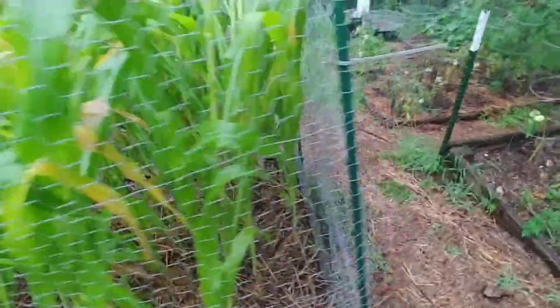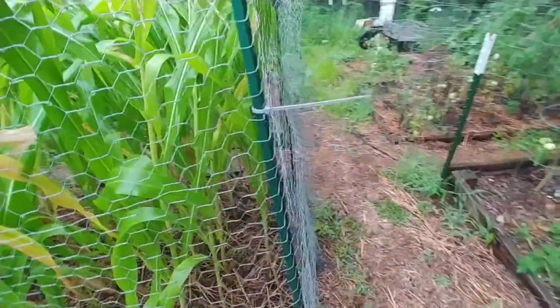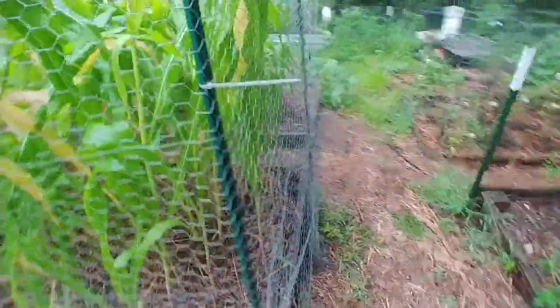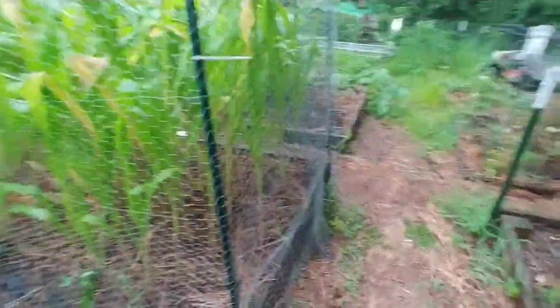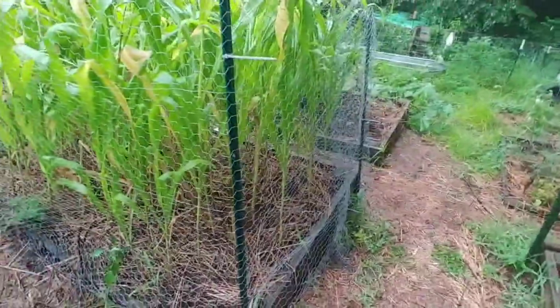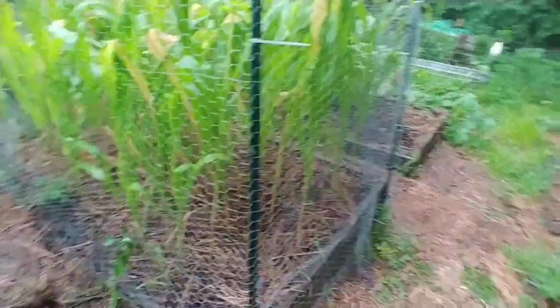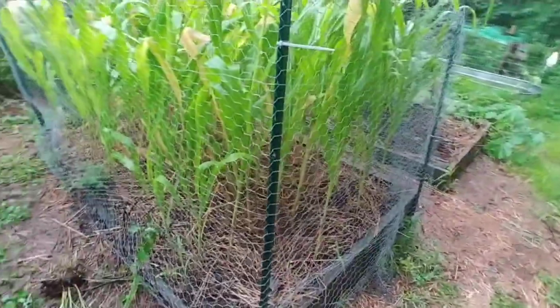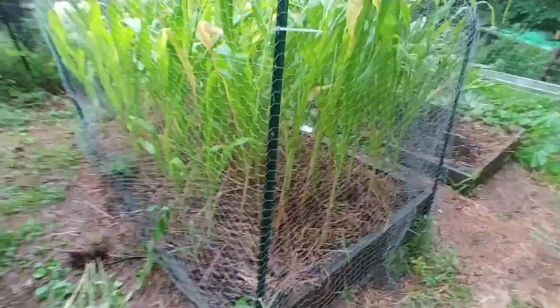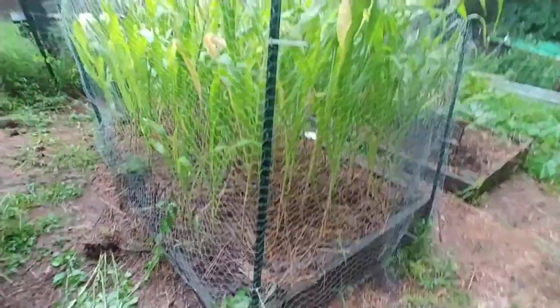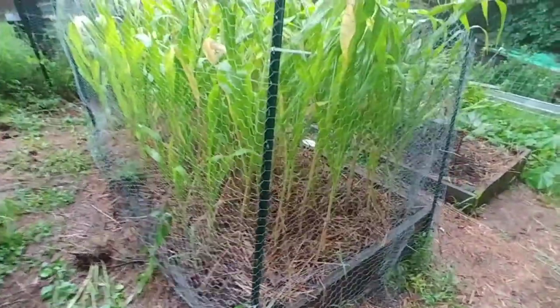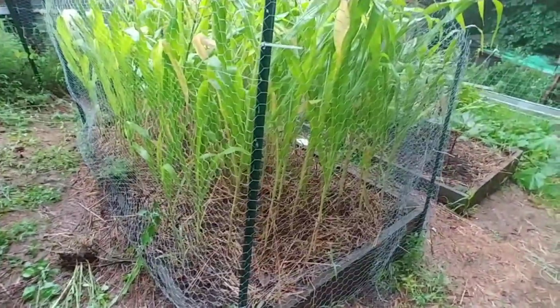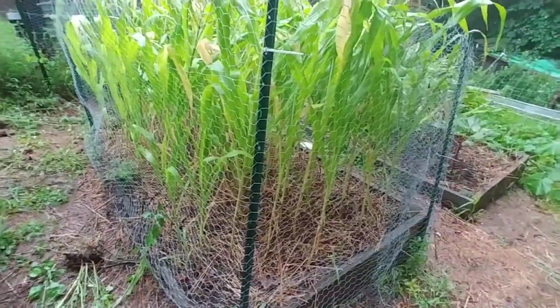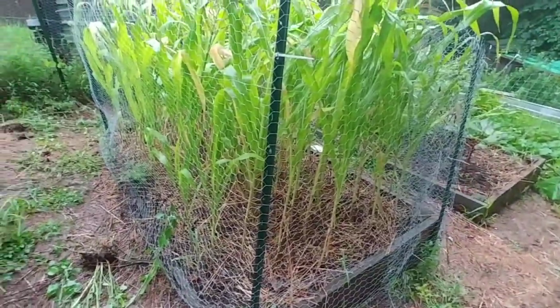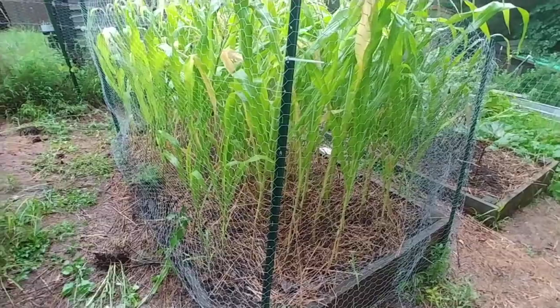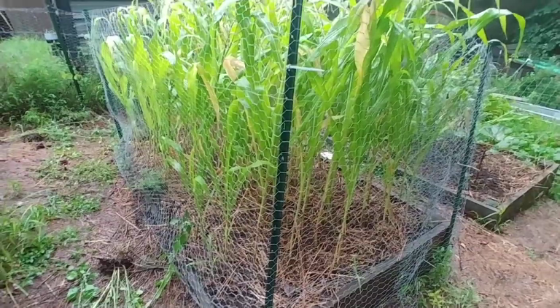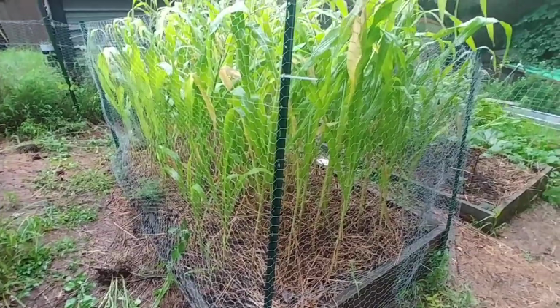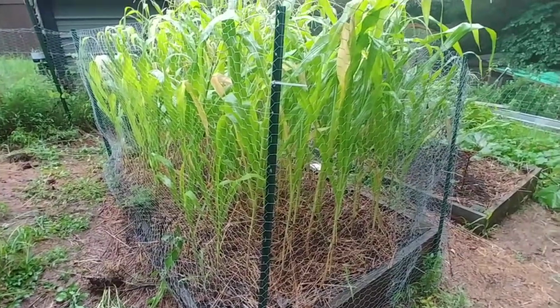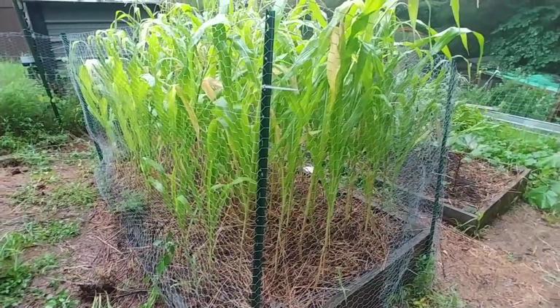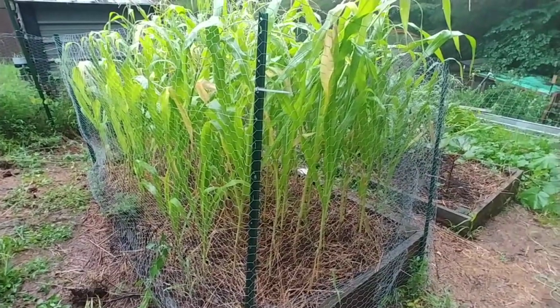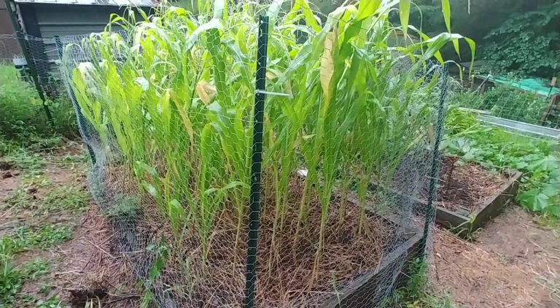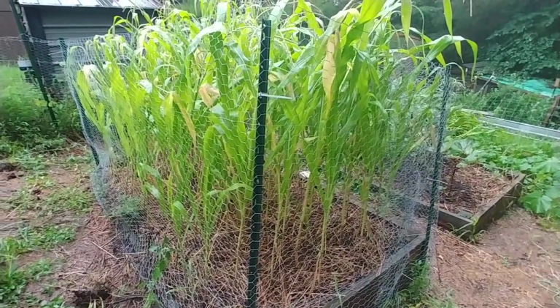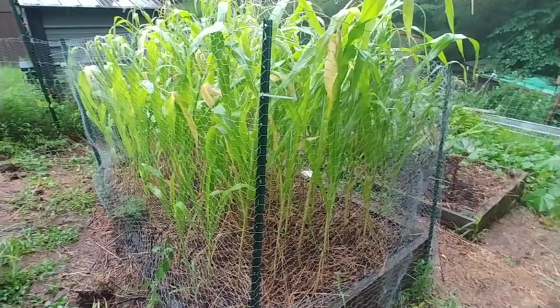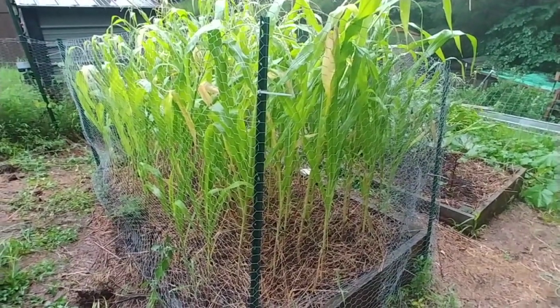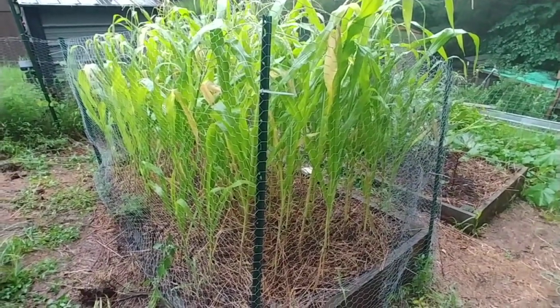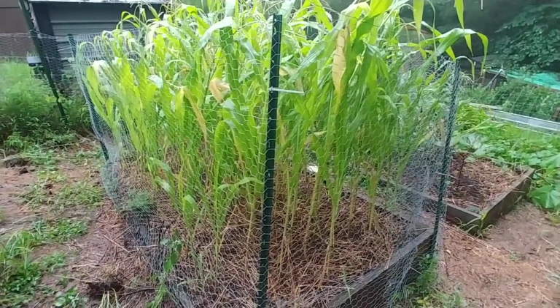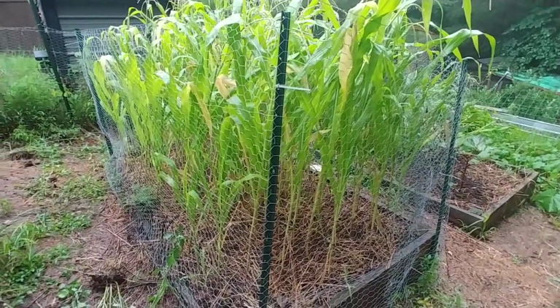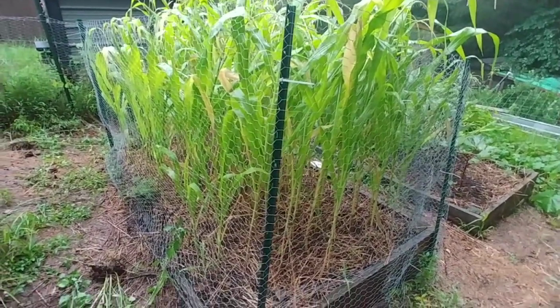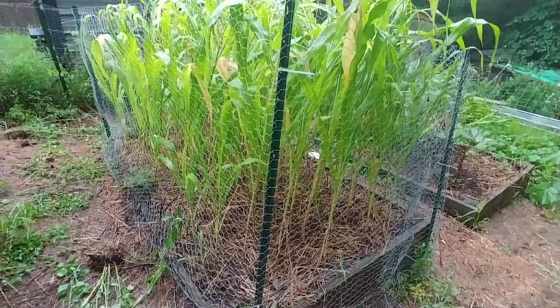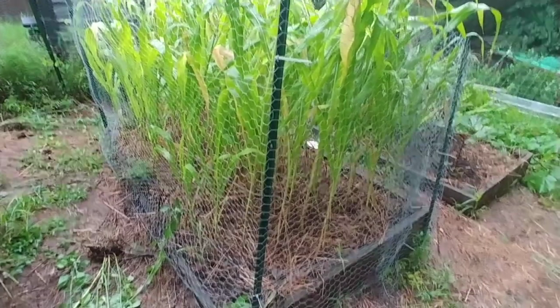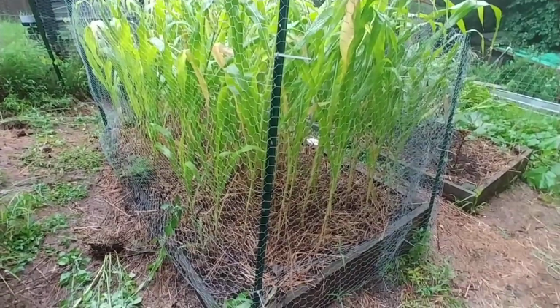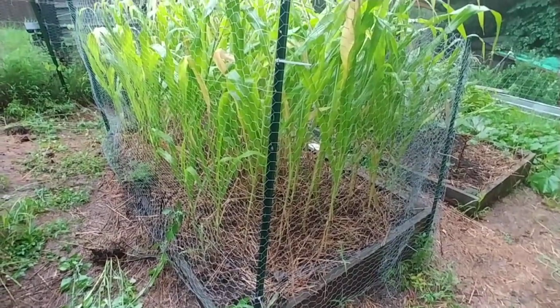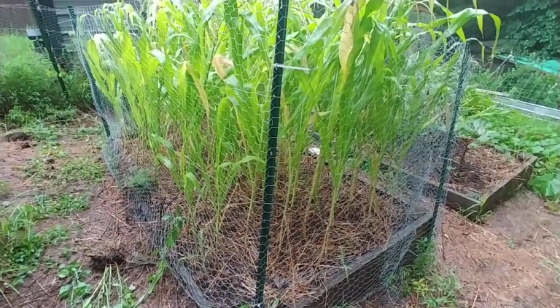That's the way to keep from losing your corn from getting blown over in heavy rains or heavy winds. It works very well — this will make the second or third year I've done it and it's saved my corn crop every year. Hope you enjoy this.